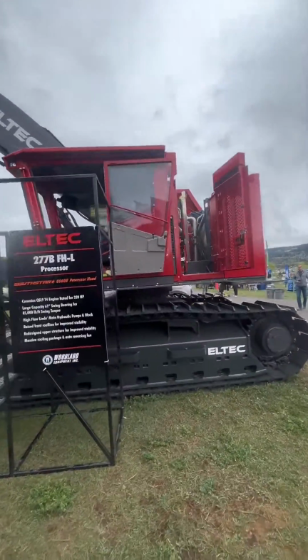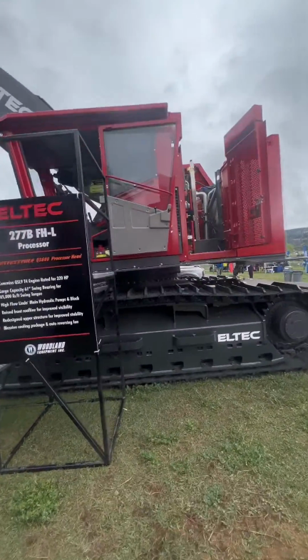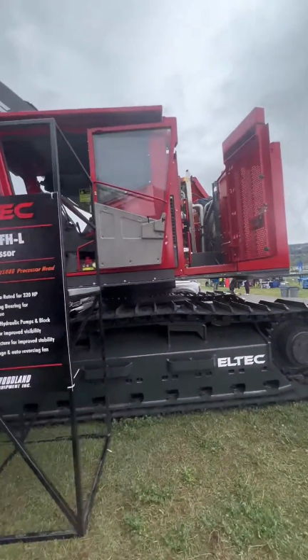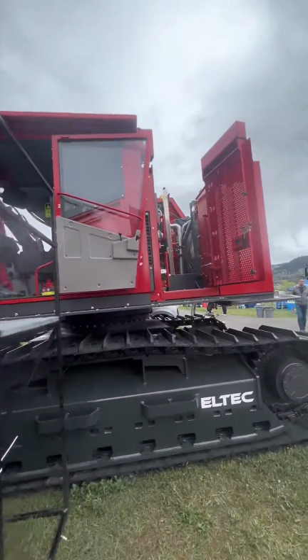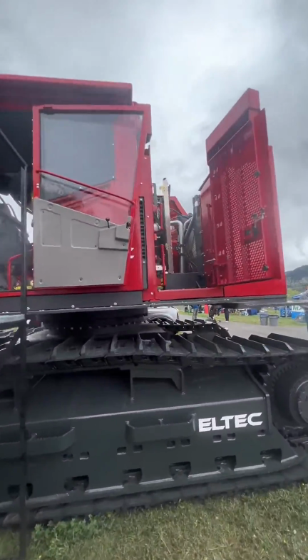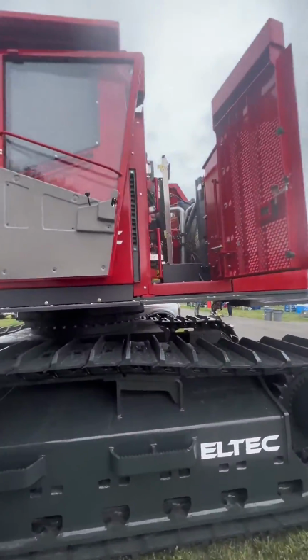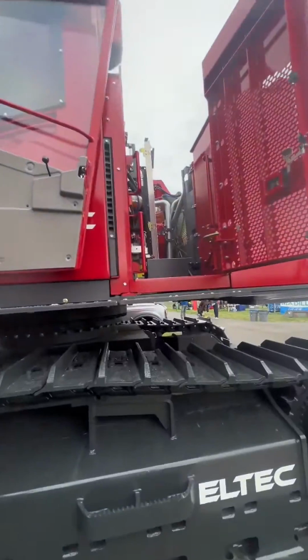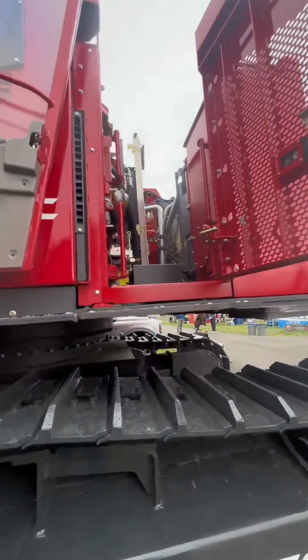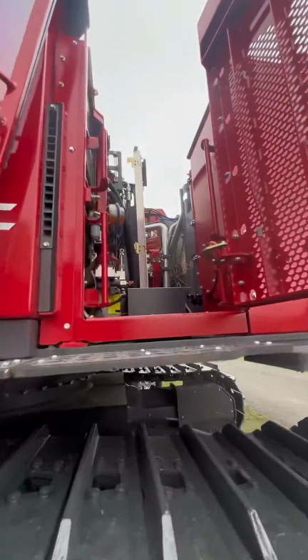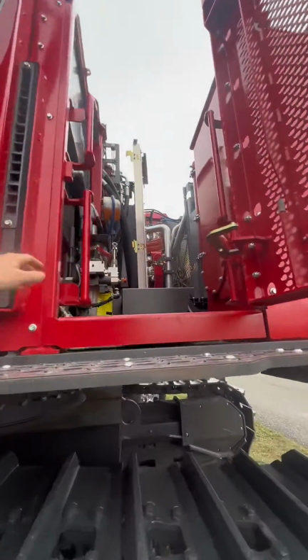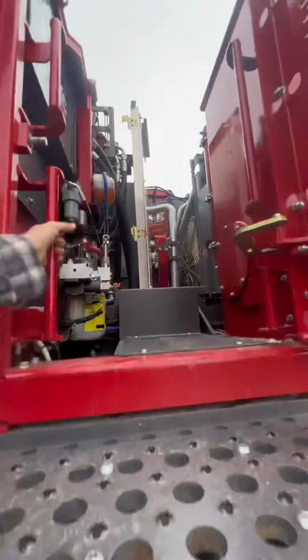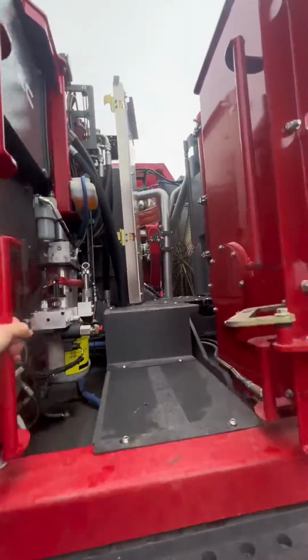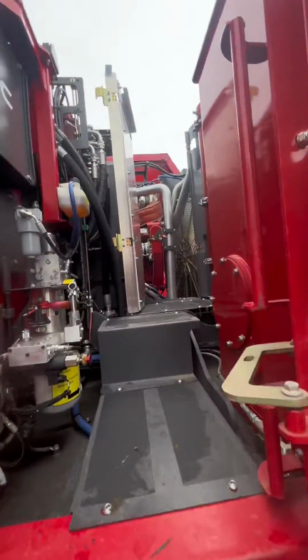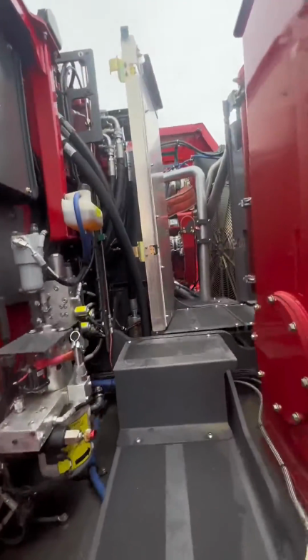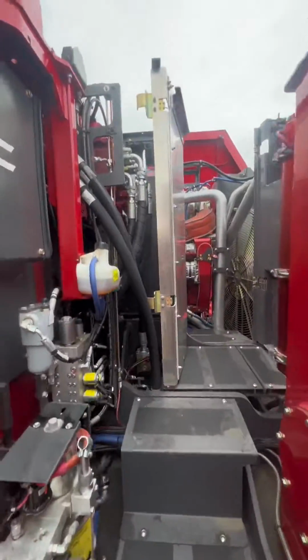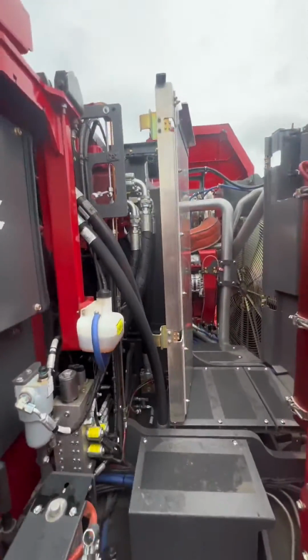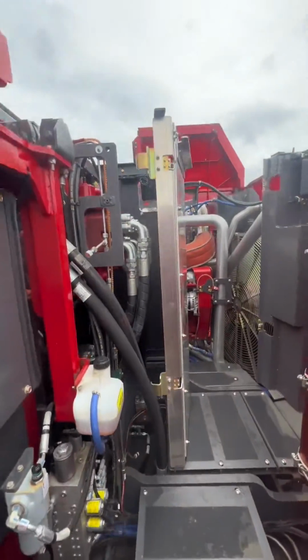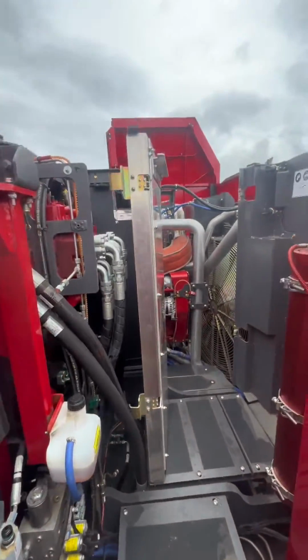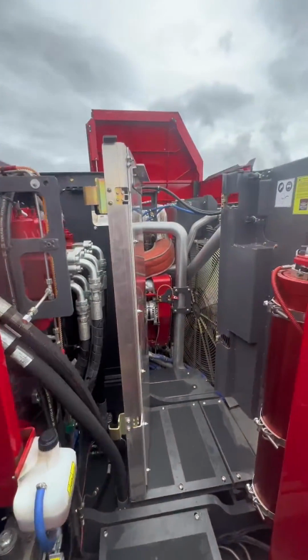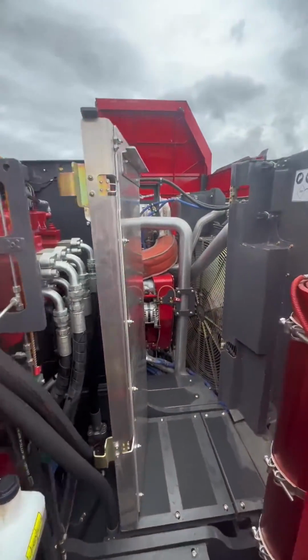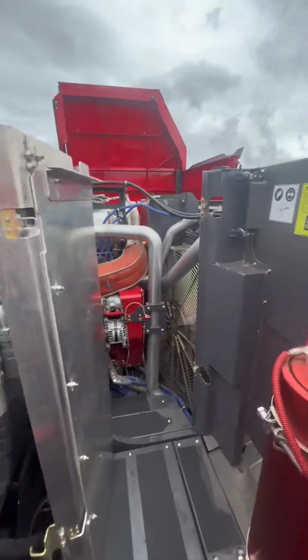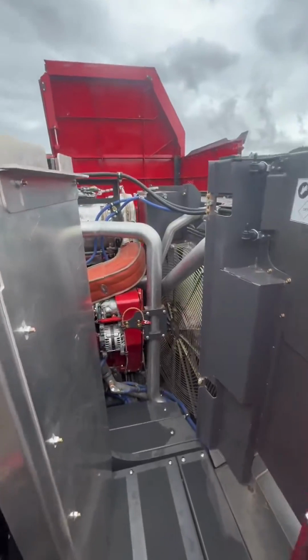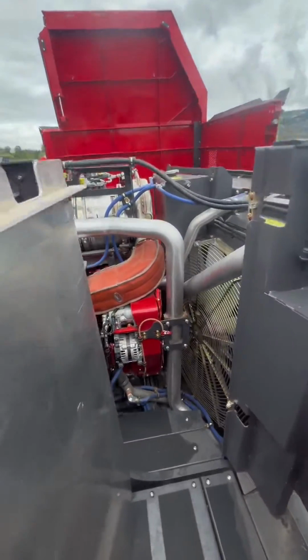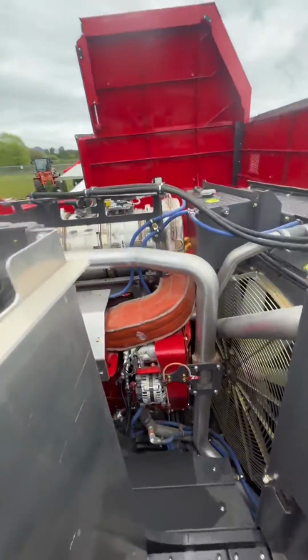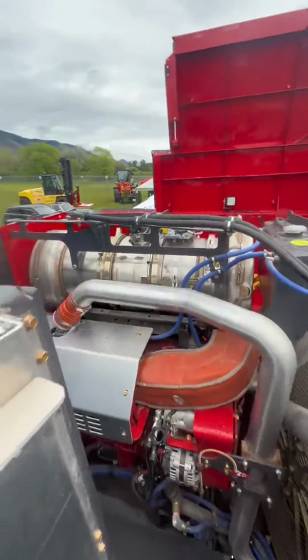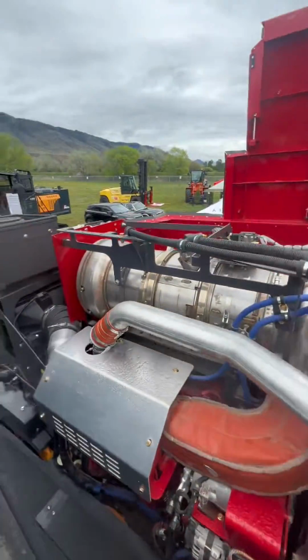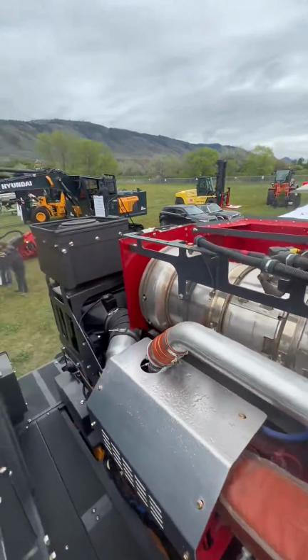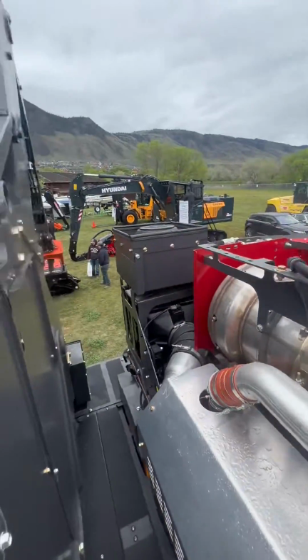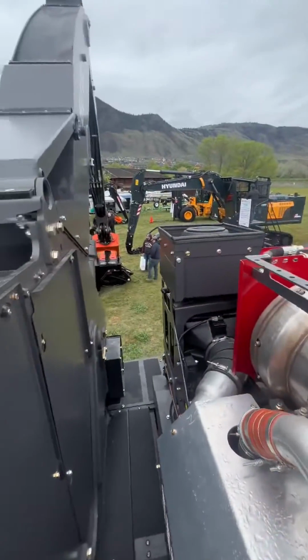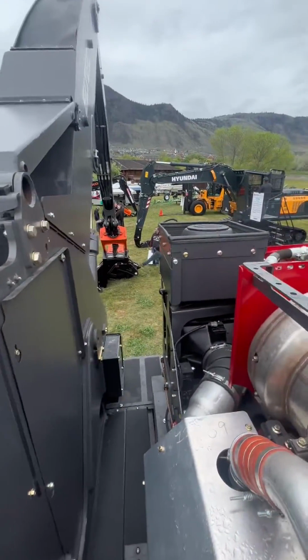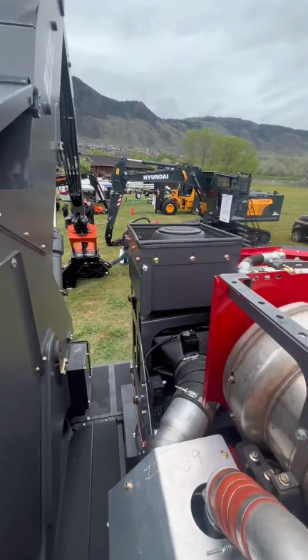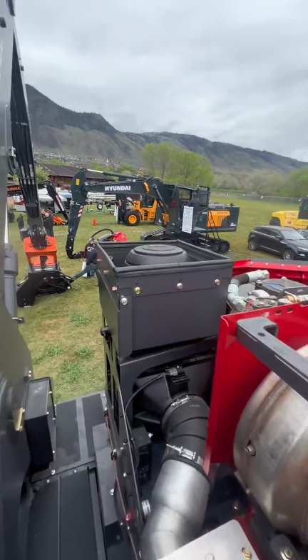Rather than those access doors, look at the door on the back of this machine. Once you lift that lid up you can physically just walk into the back of your excavator and service everything you need from a walking platform.